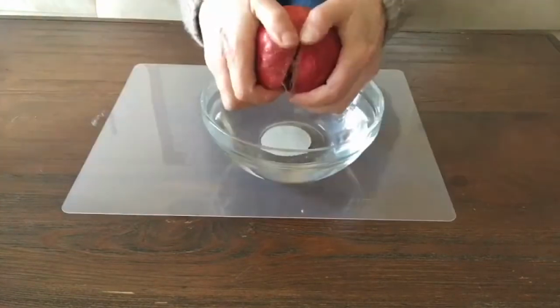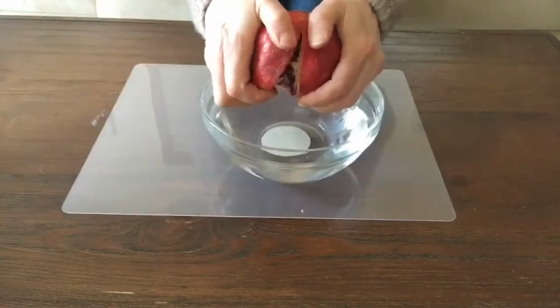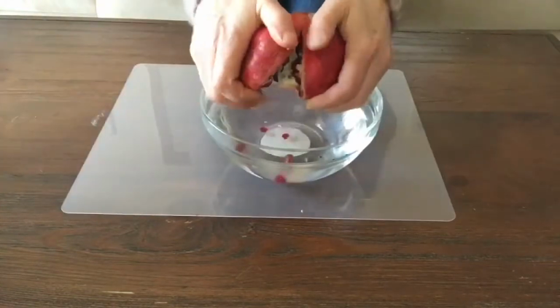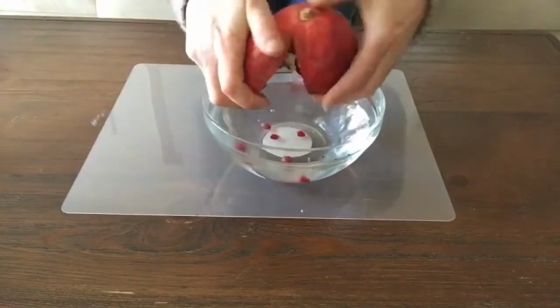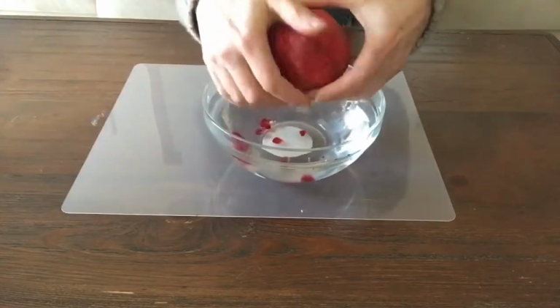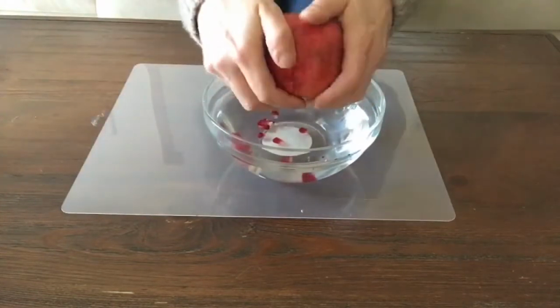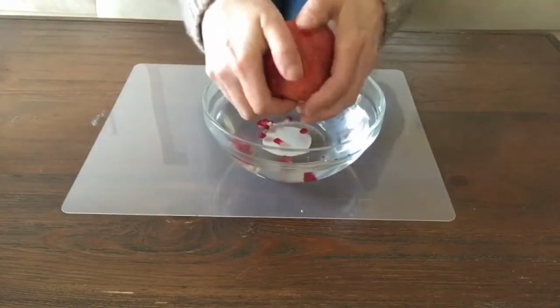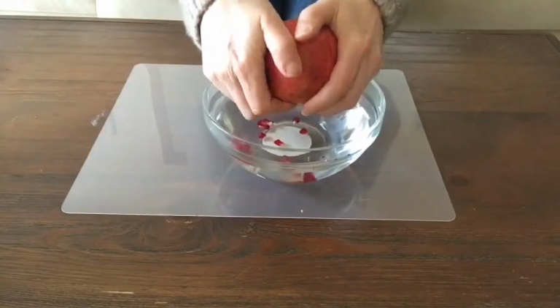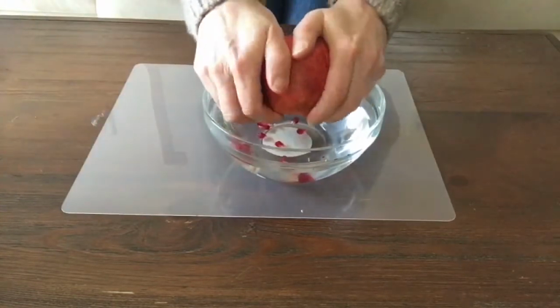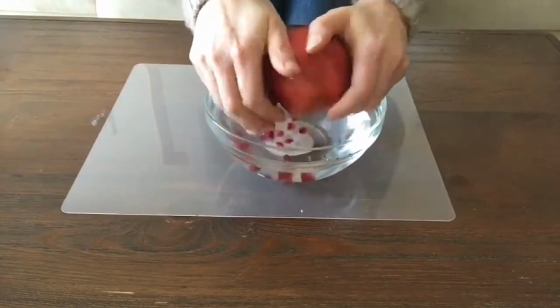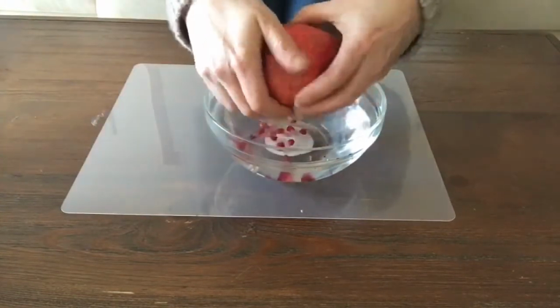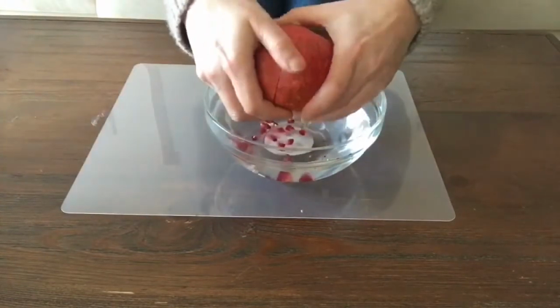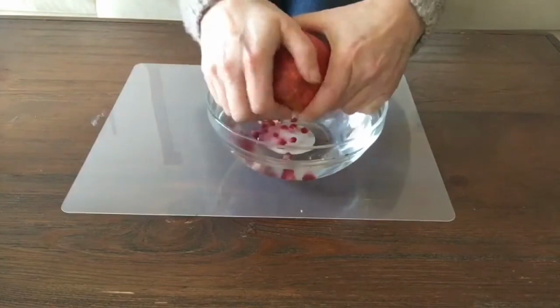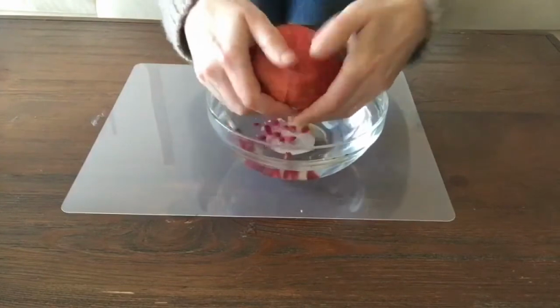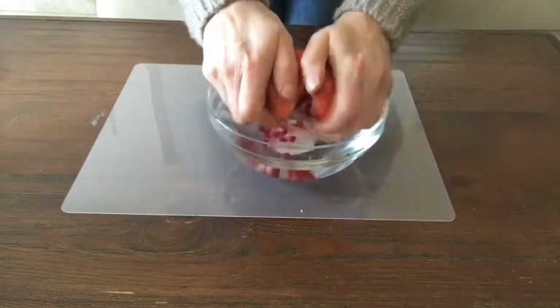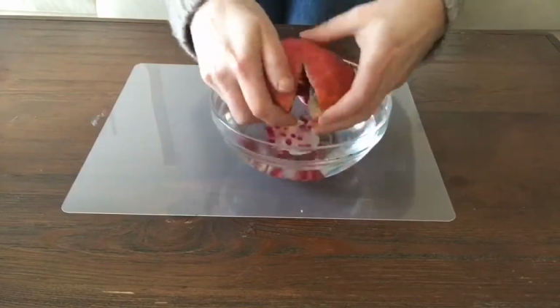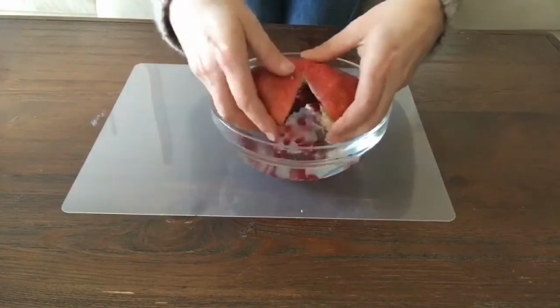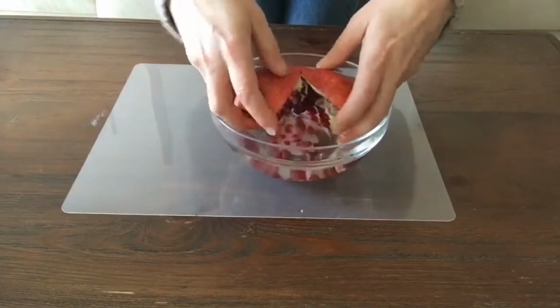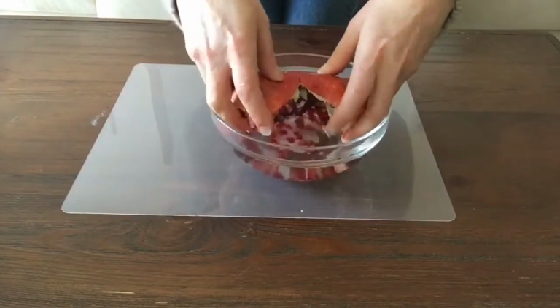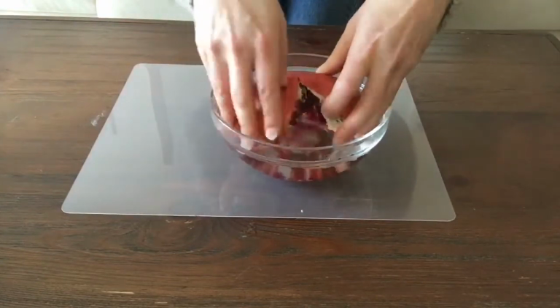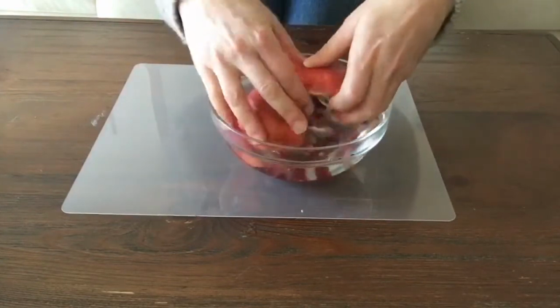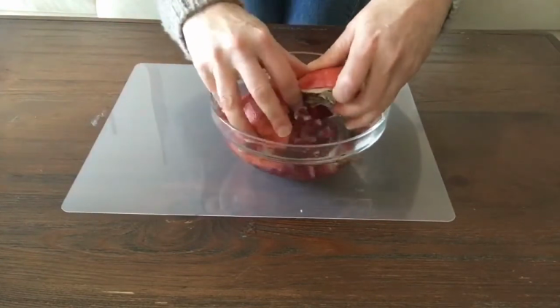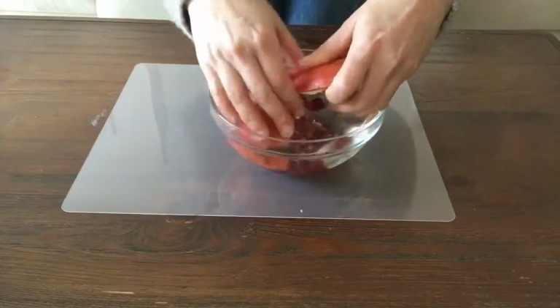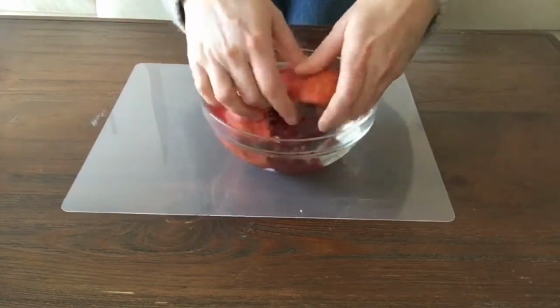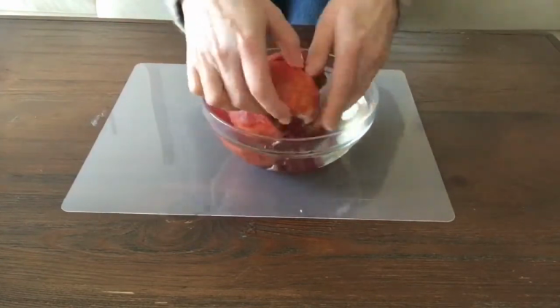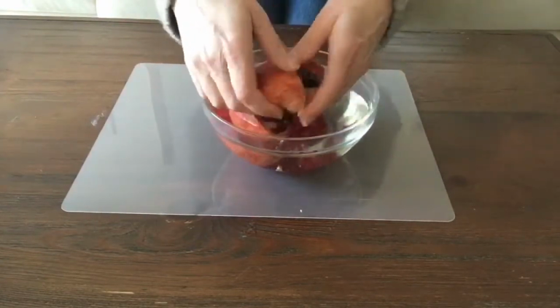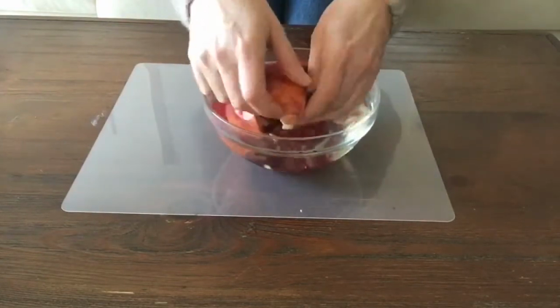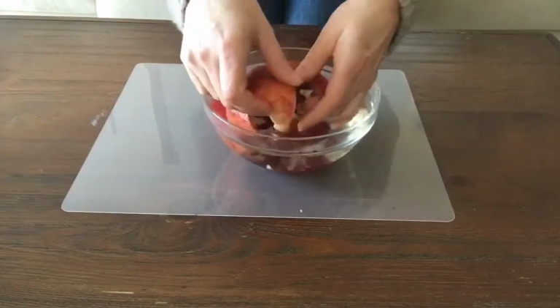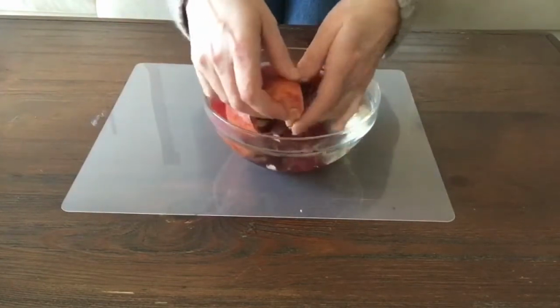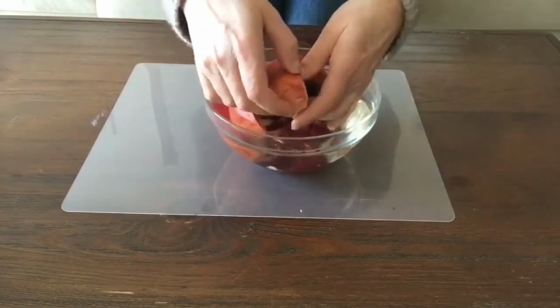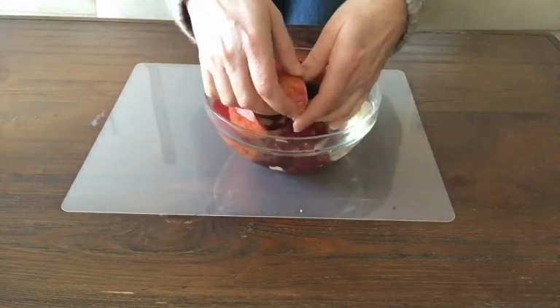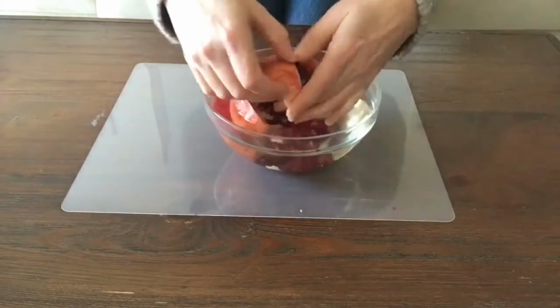Once you're done scoring that, you'll be breaking open the sections and loosening all the seeds into the water.